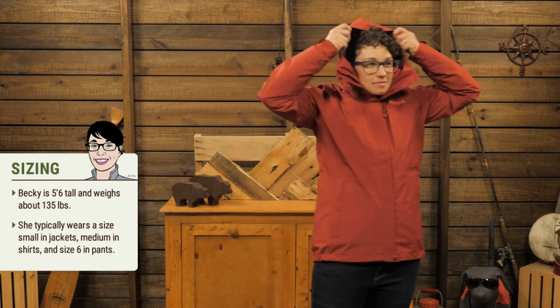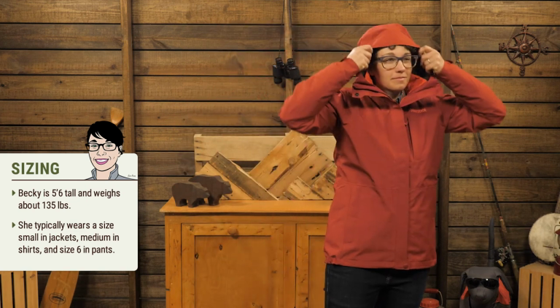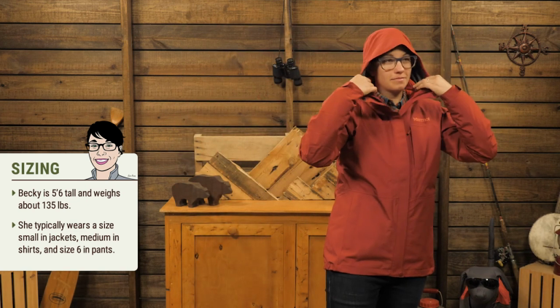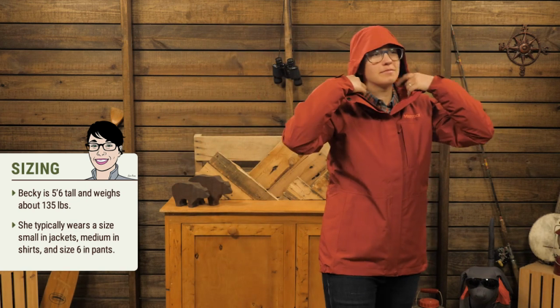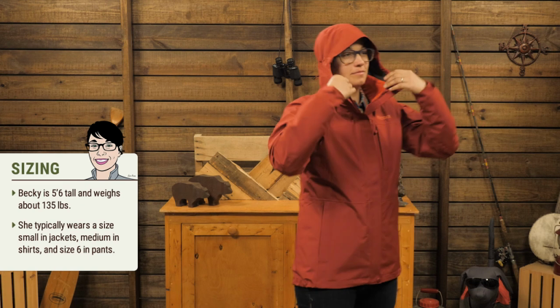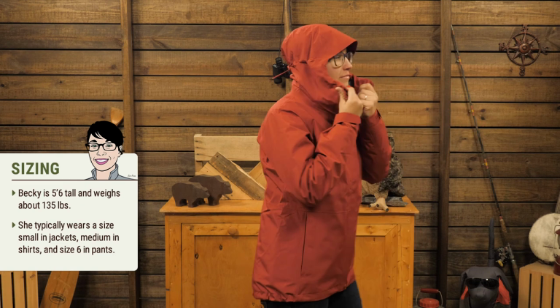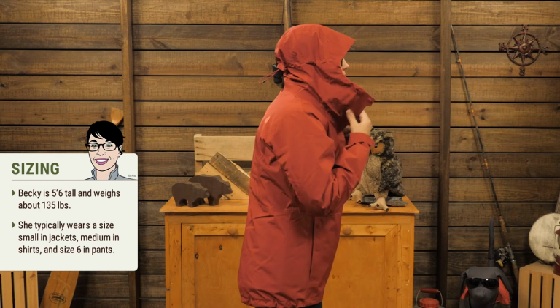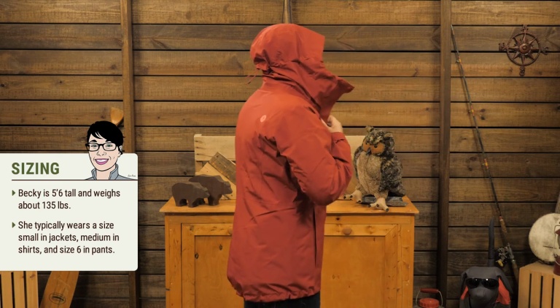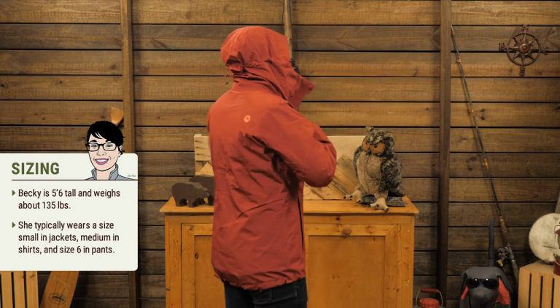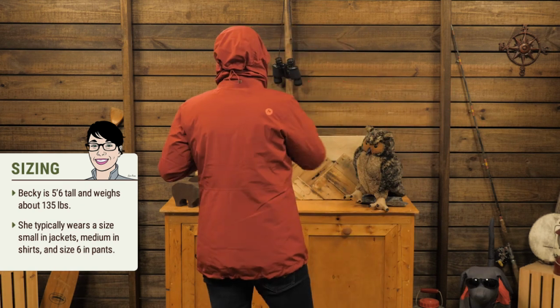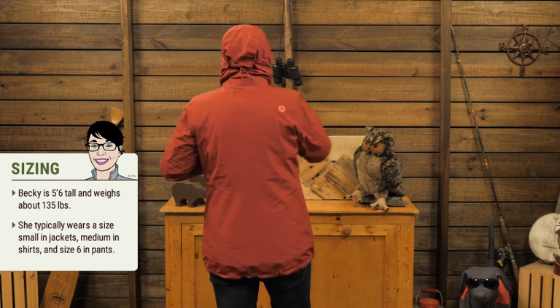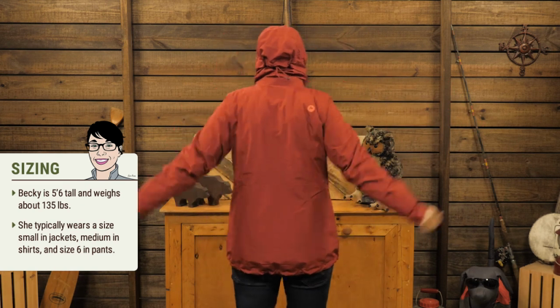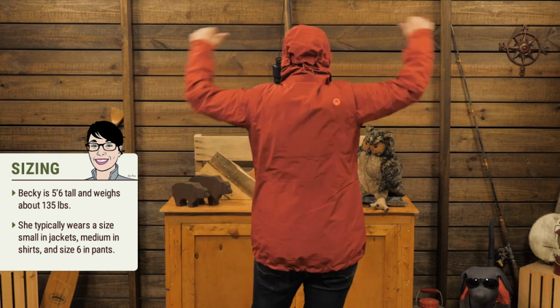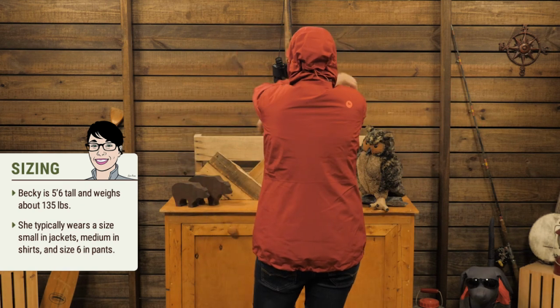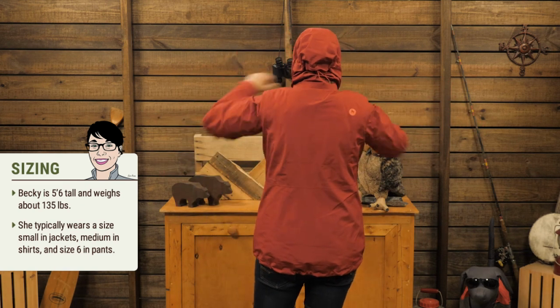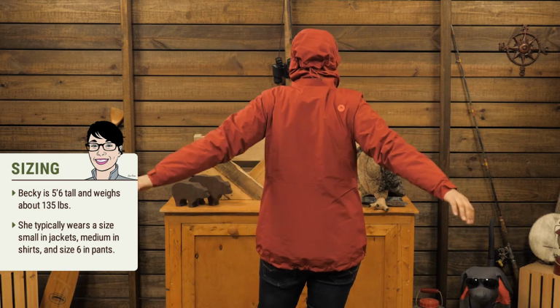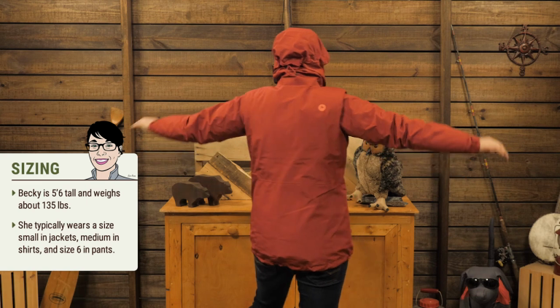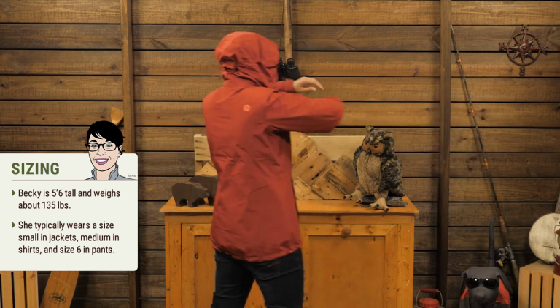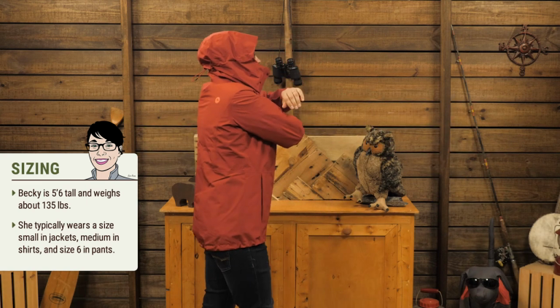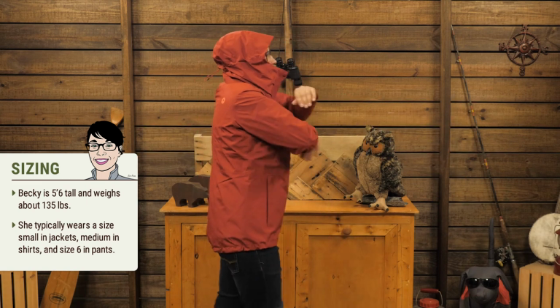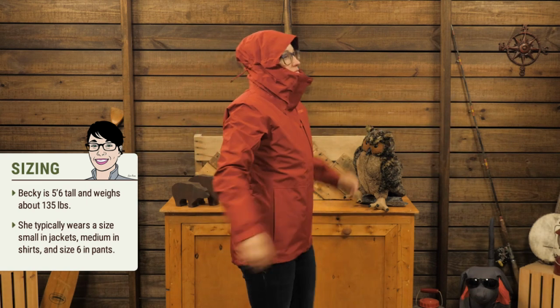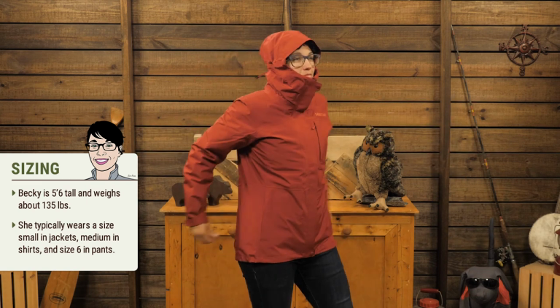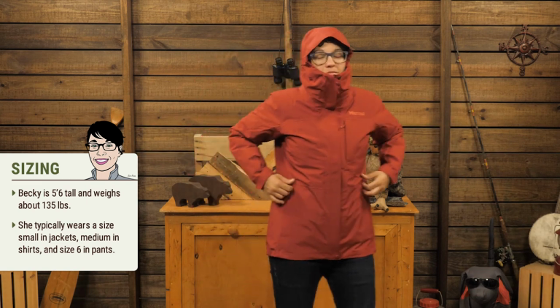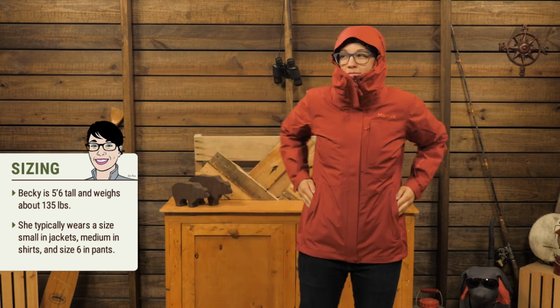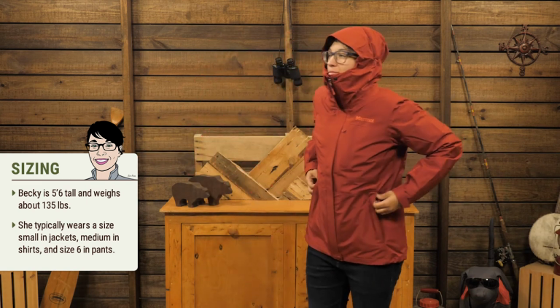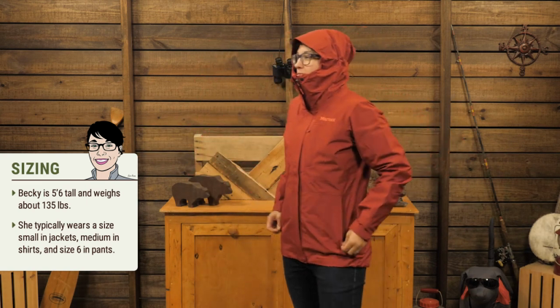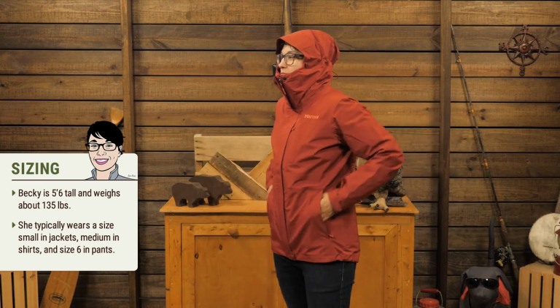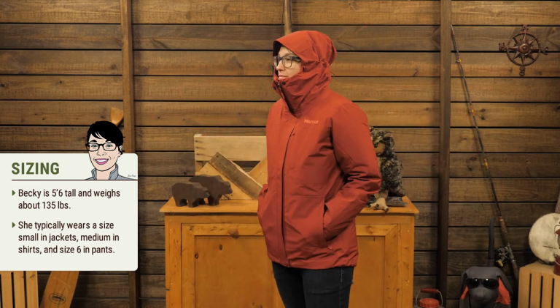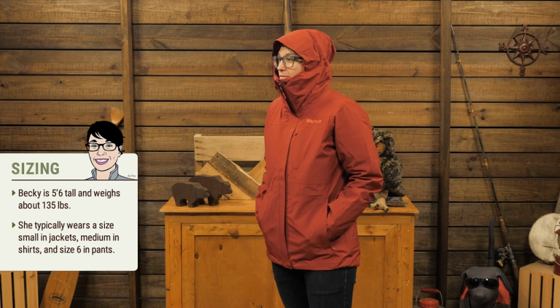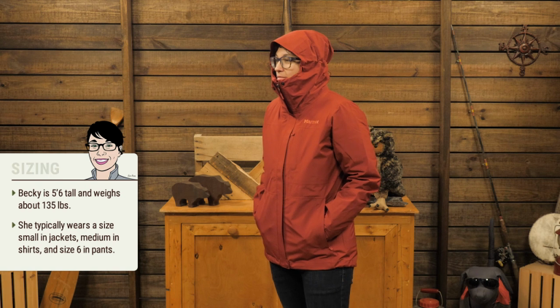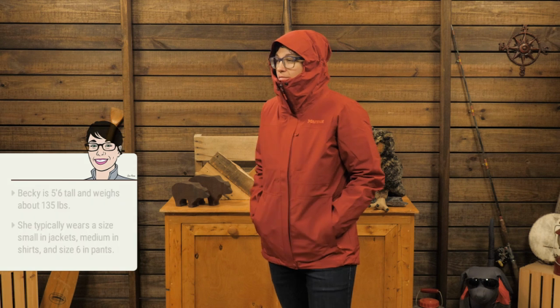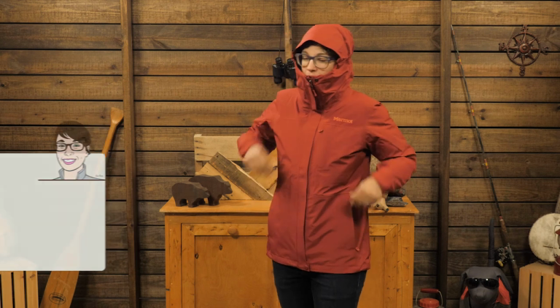I am wearing a medium and it fits well over layers with Marmot's regular fit. I feel like I have plenty of room to move in my shoulders and my upper back, so you're free to move your arms without worrying about the jacket riding up.